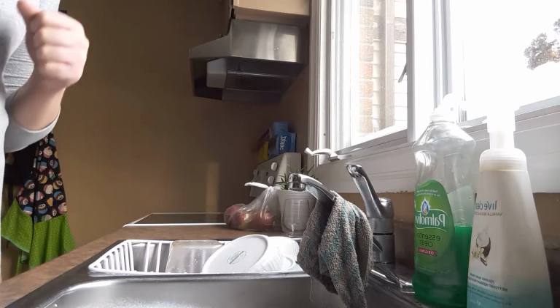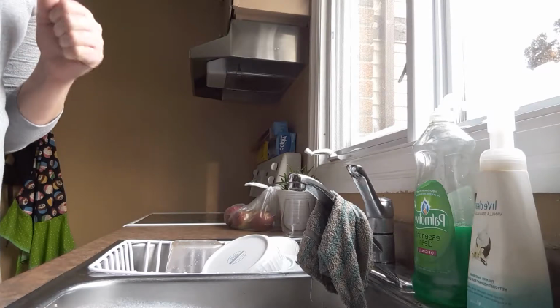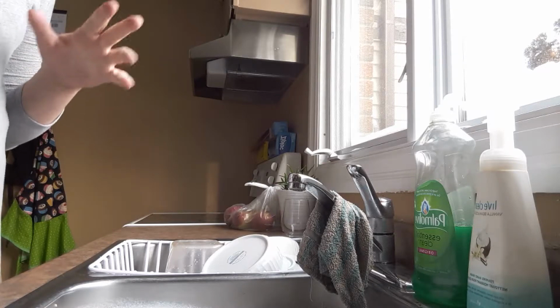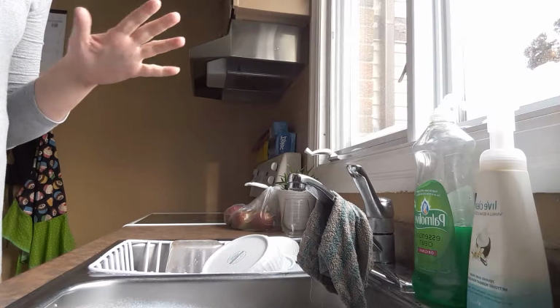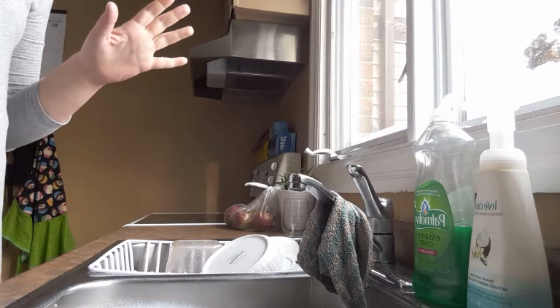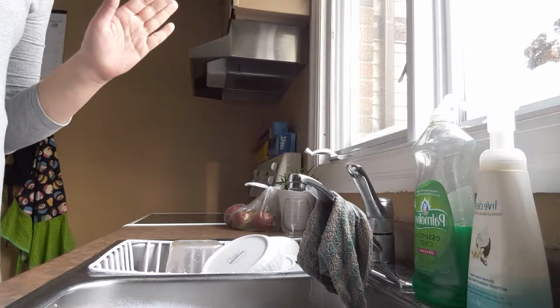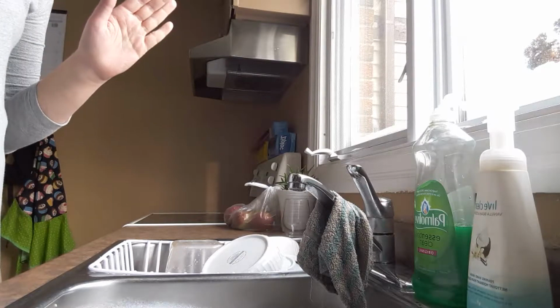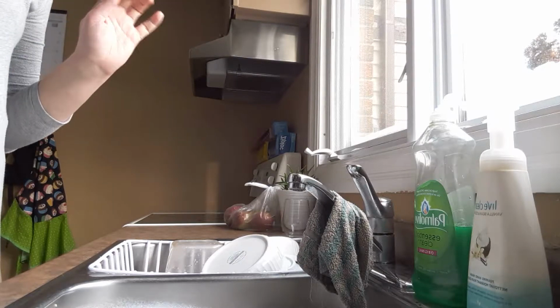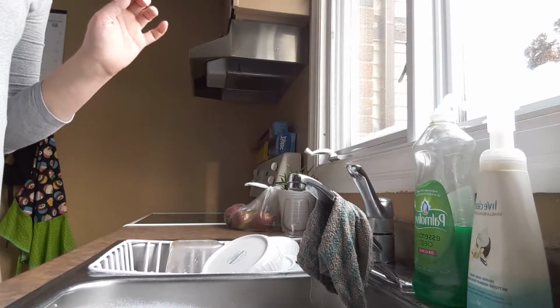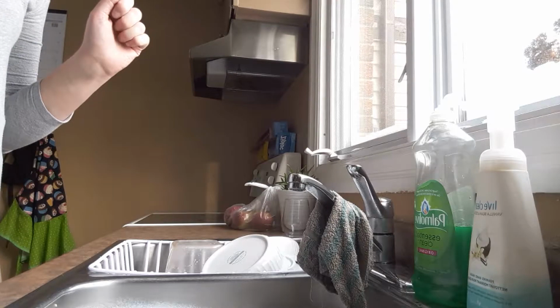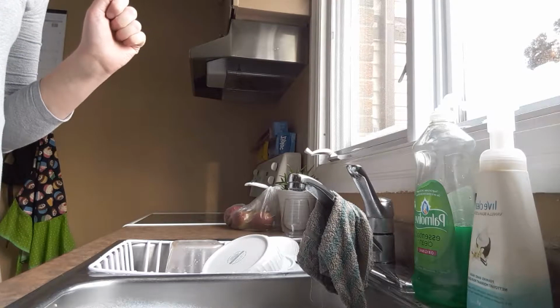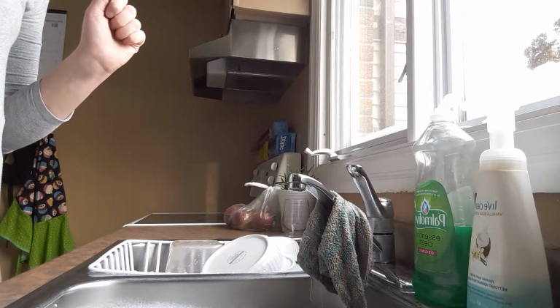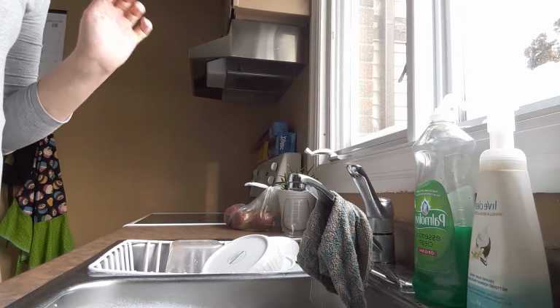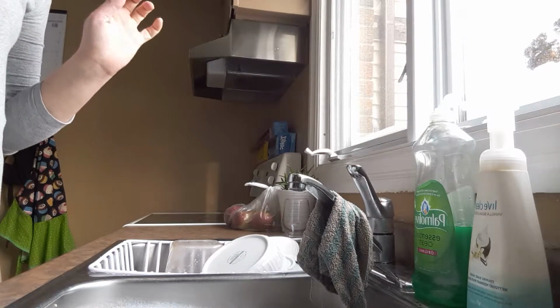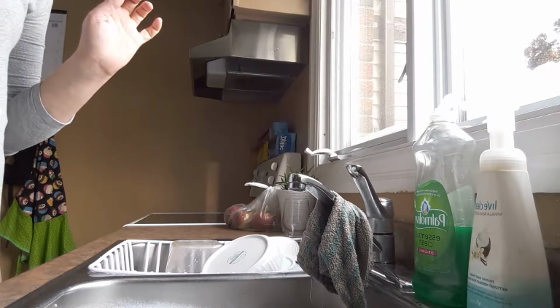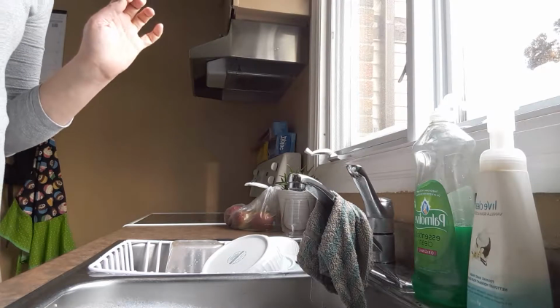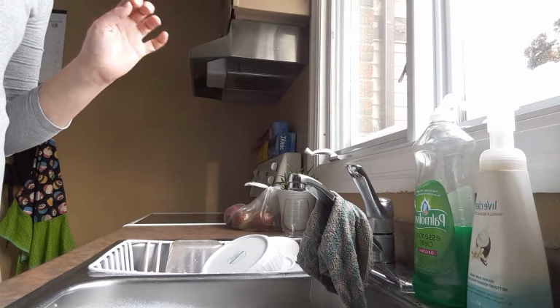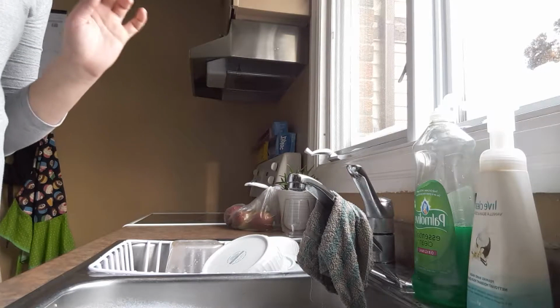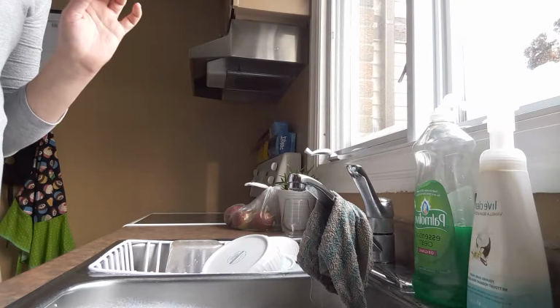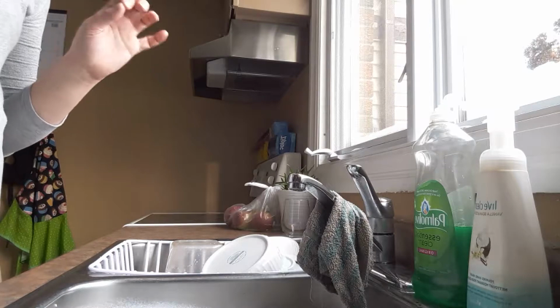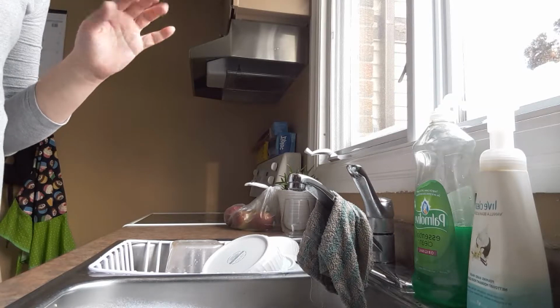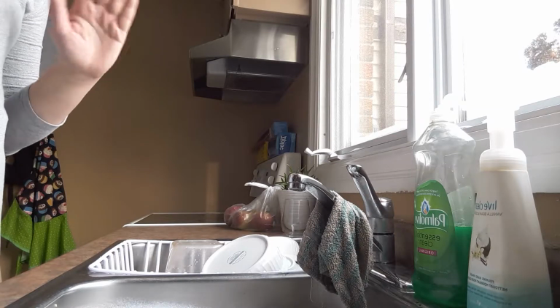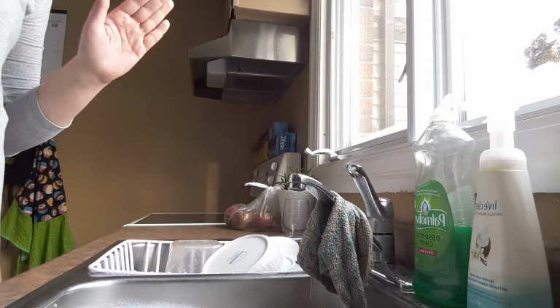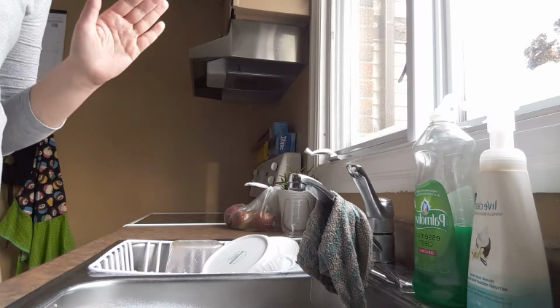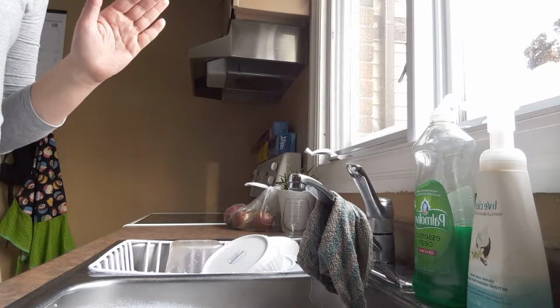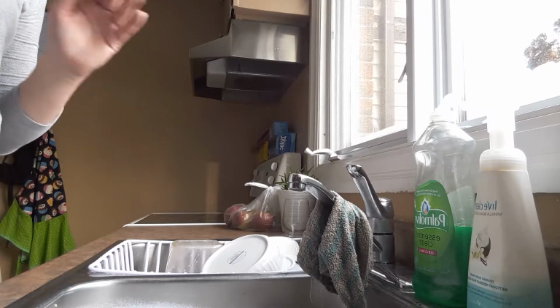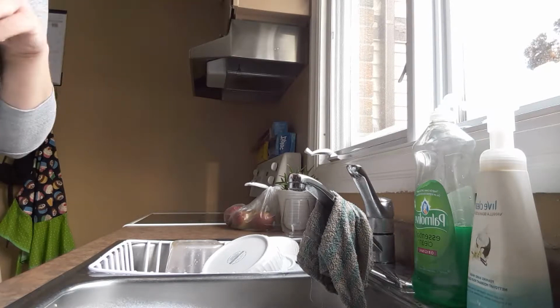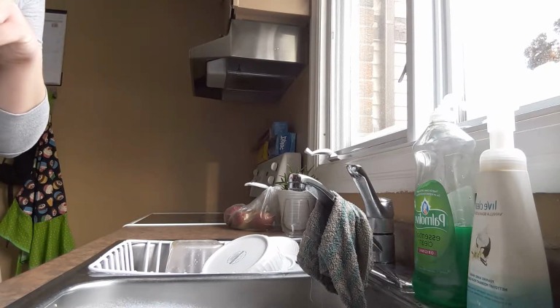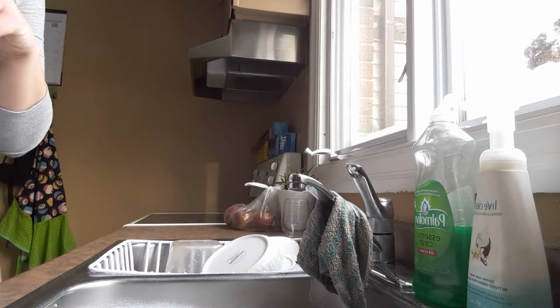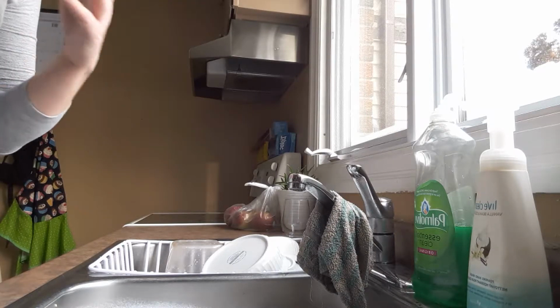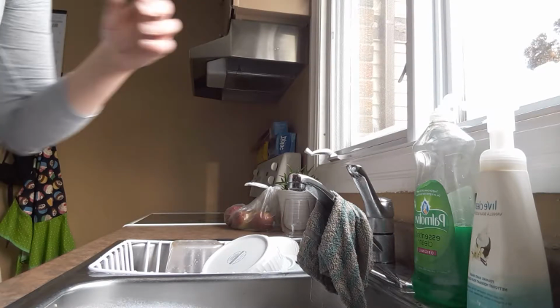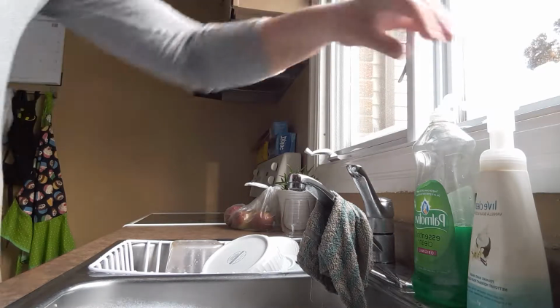In this video I wanted to show you a do-it-yourself trick for having foaming hand wash that is super cheap — pennies for the bottle — and how to do it.